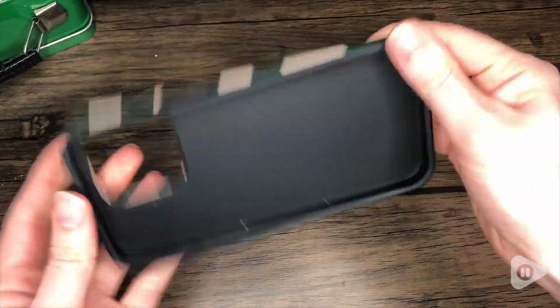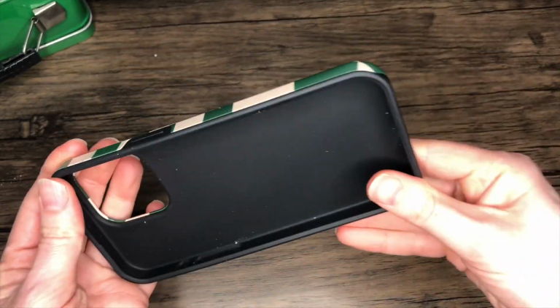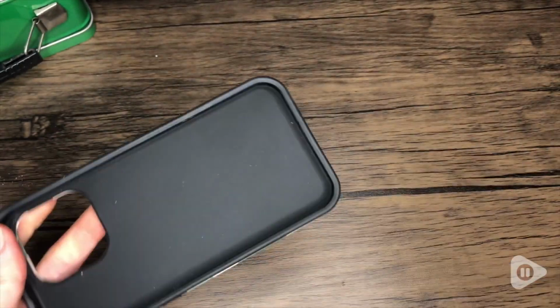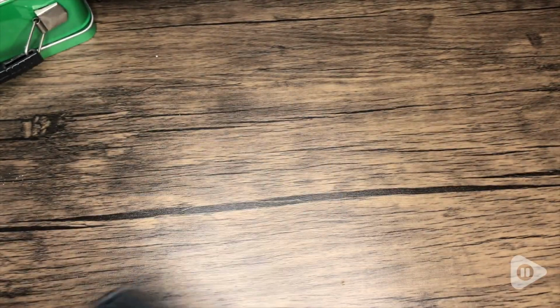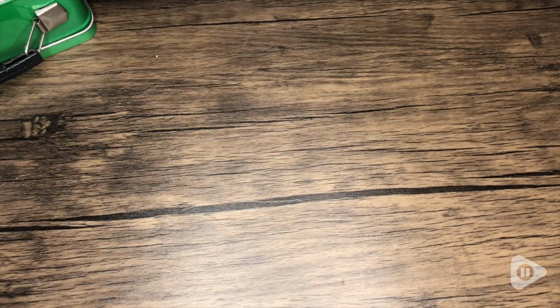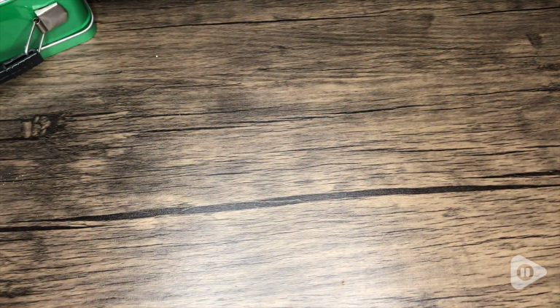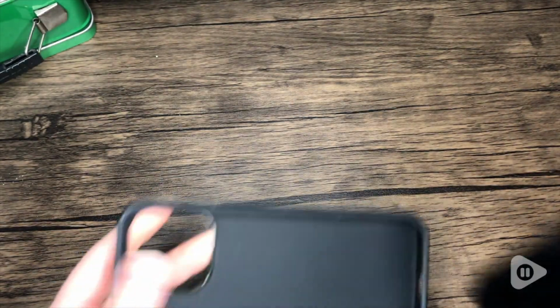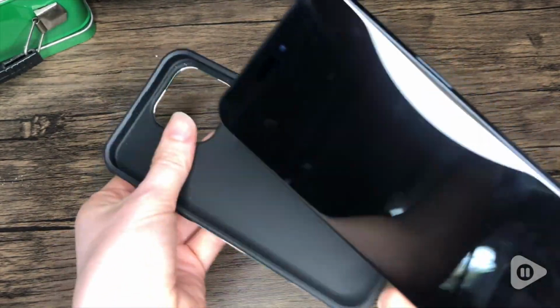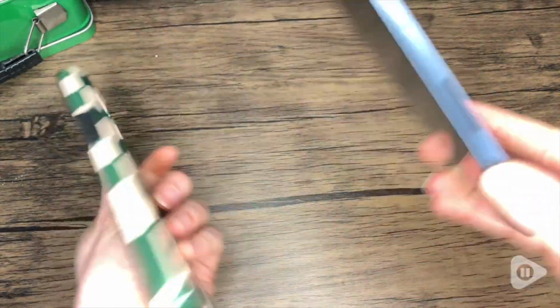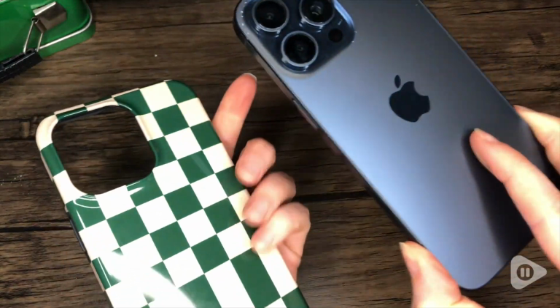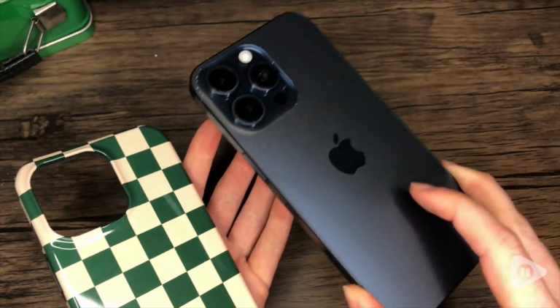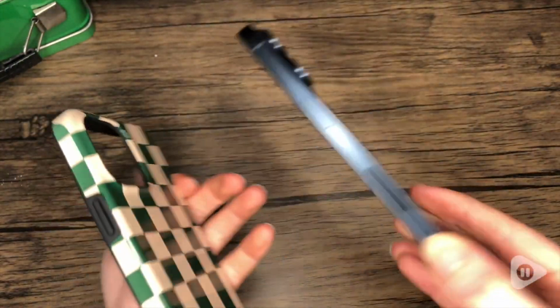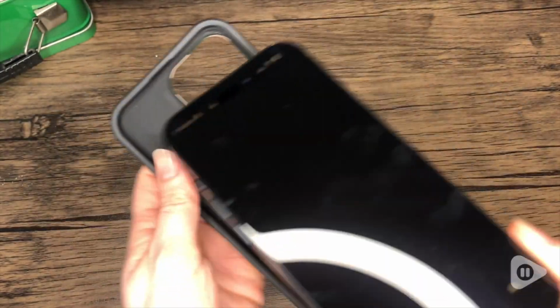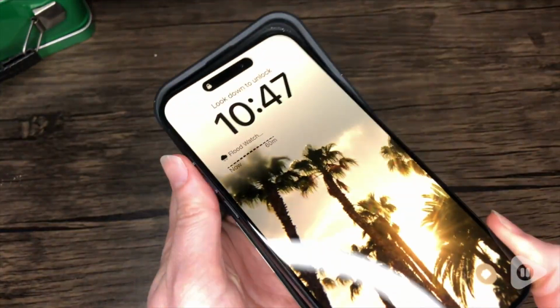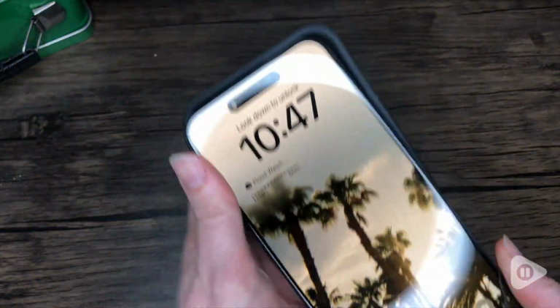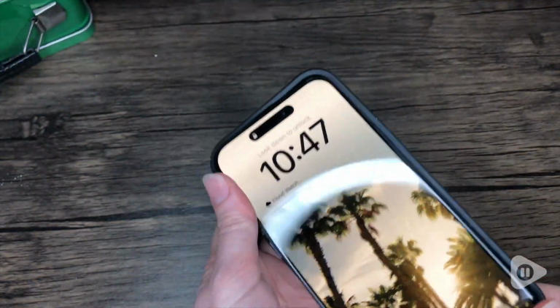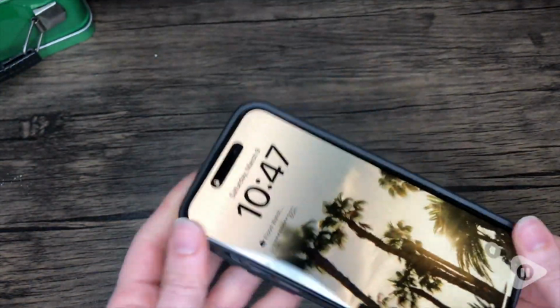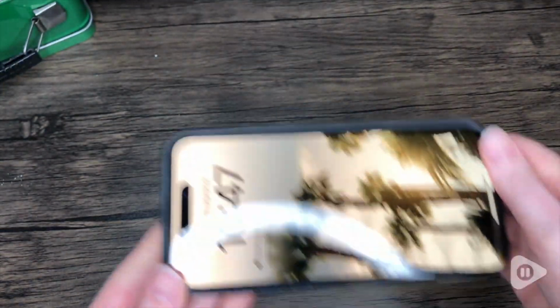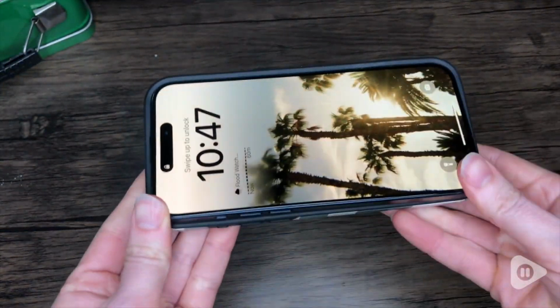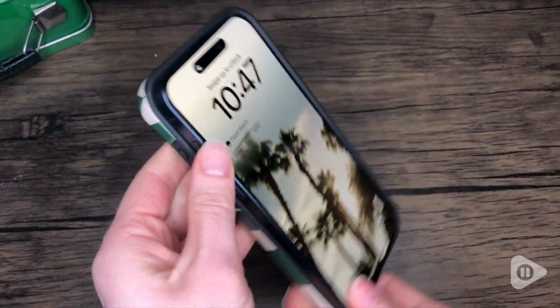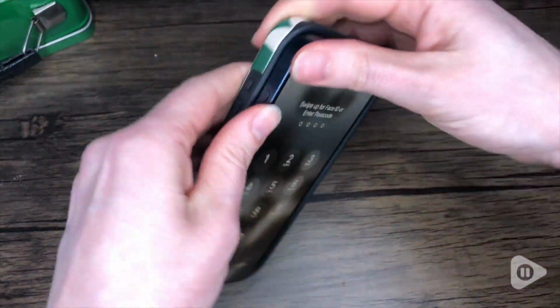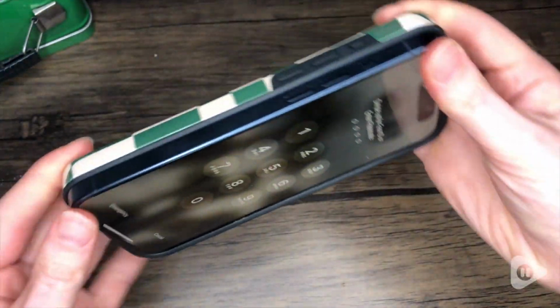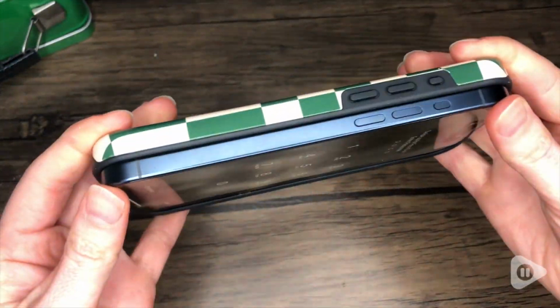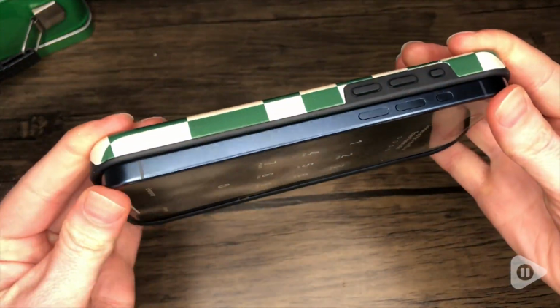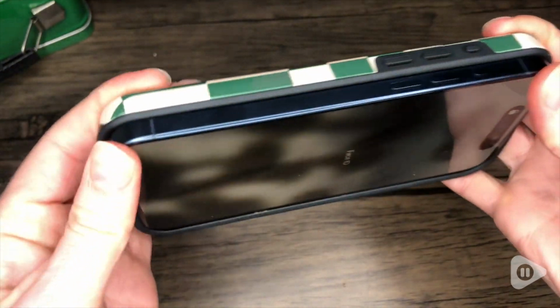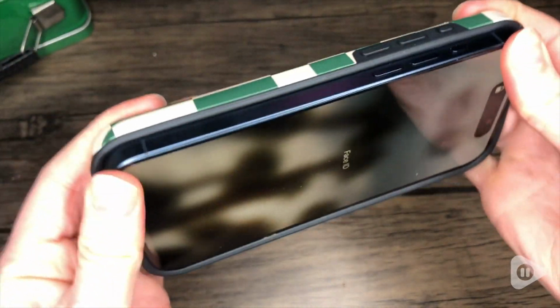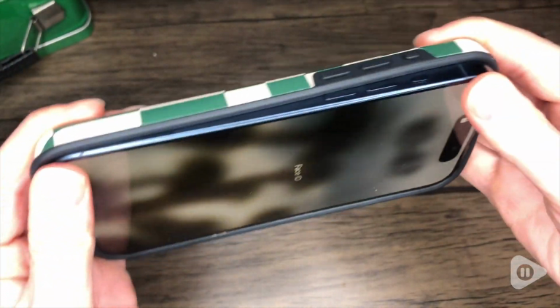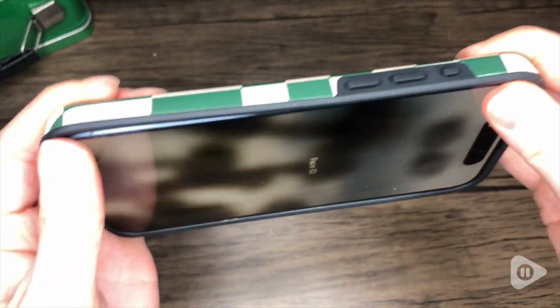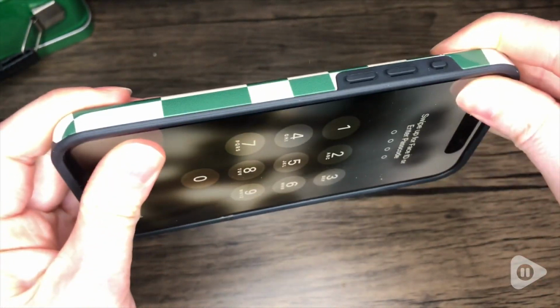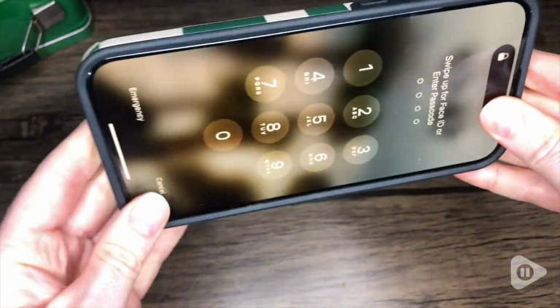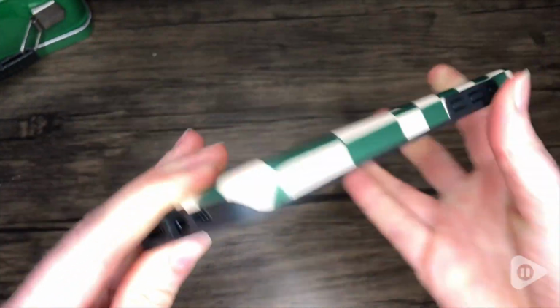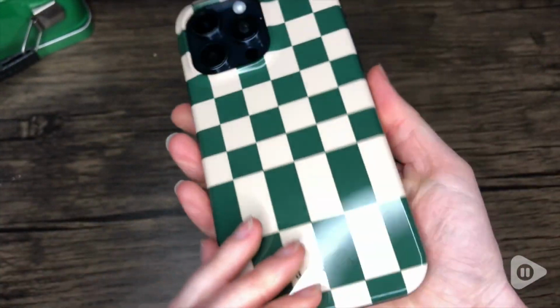It's super easy to install — you just keep the flexible layer inside of the case already, and then you attach your phone. Just make sure to line up where the different buttons are, and then it securely fits on your phone.